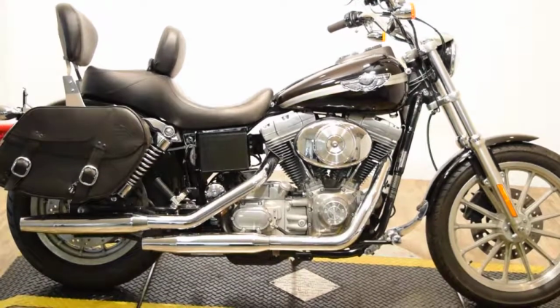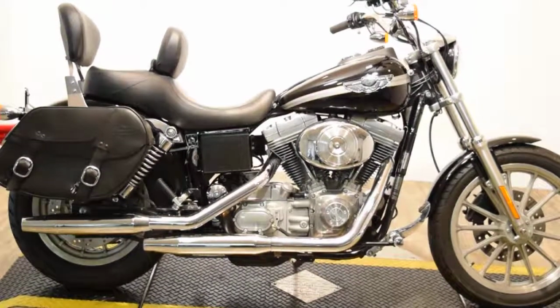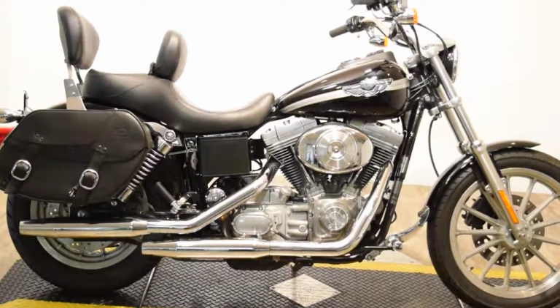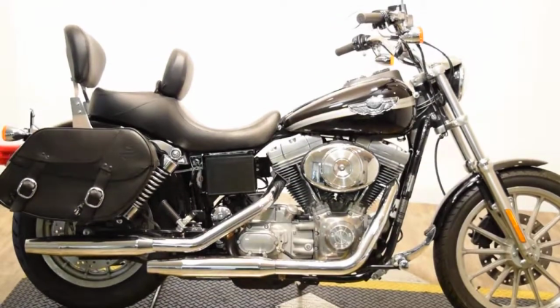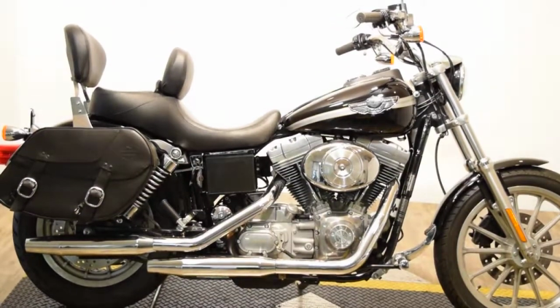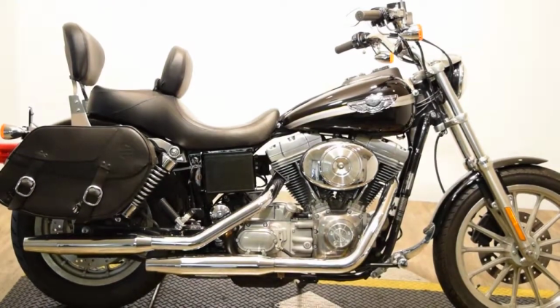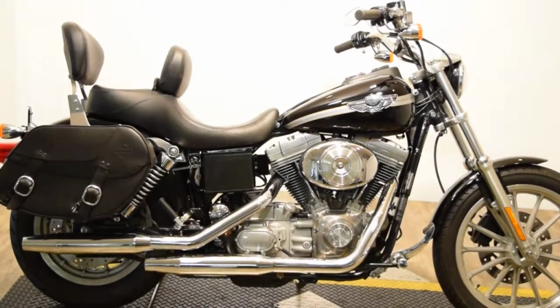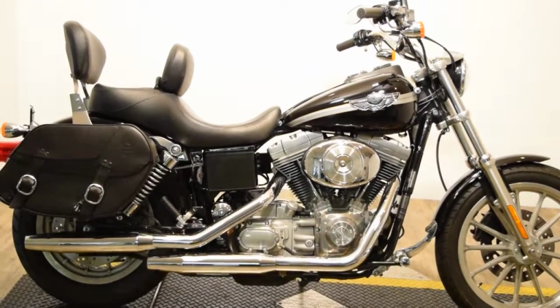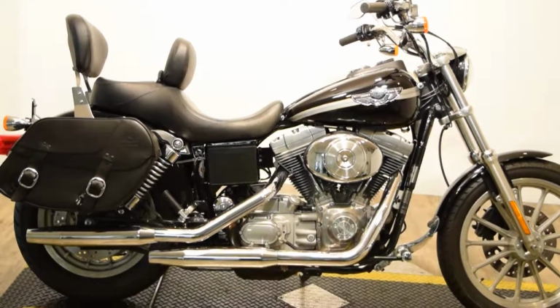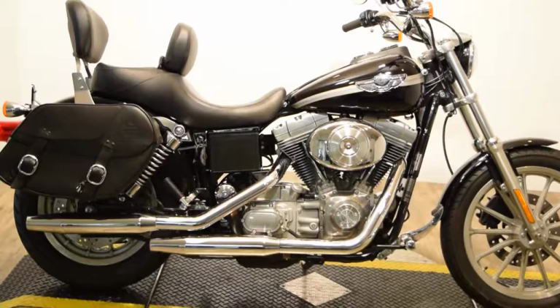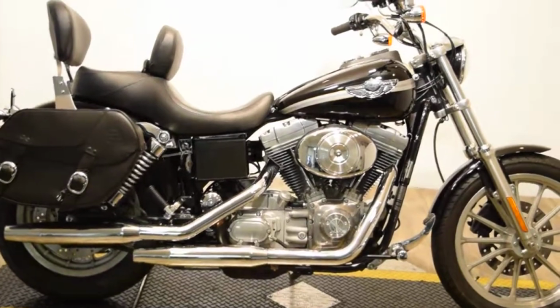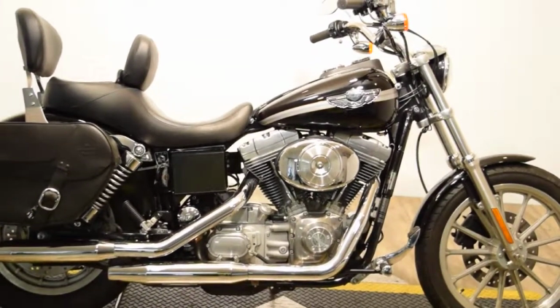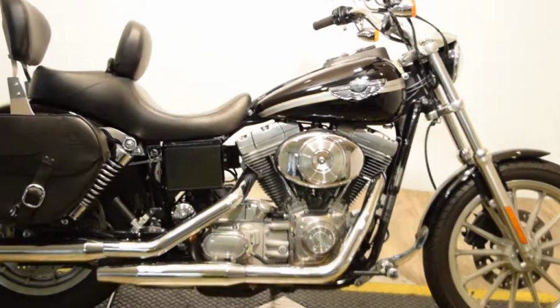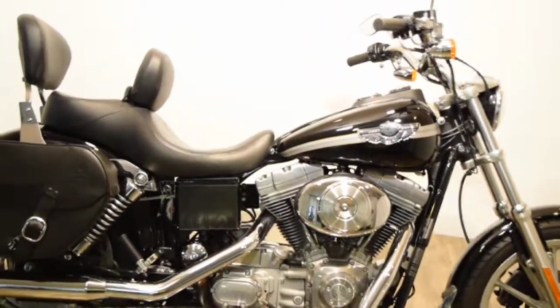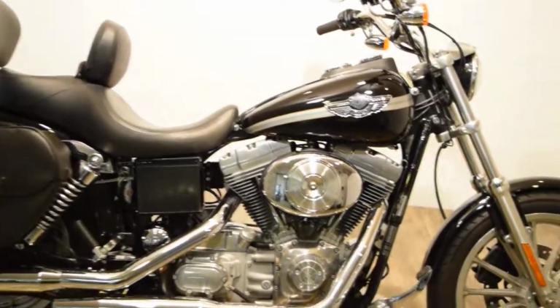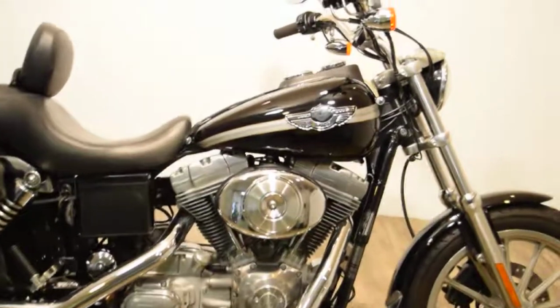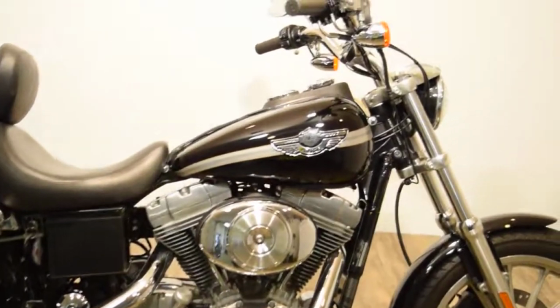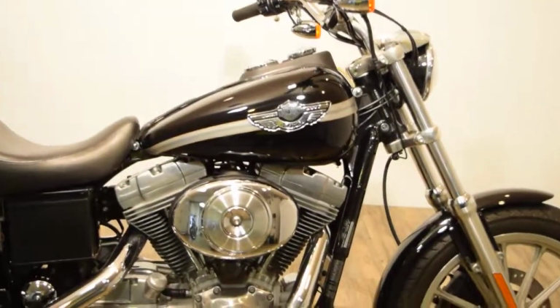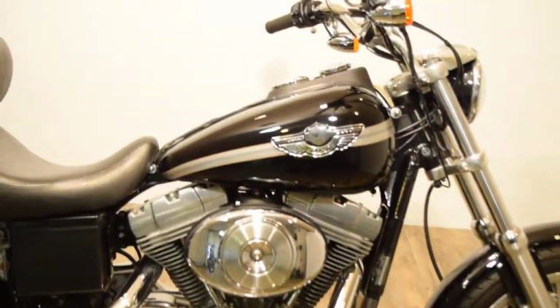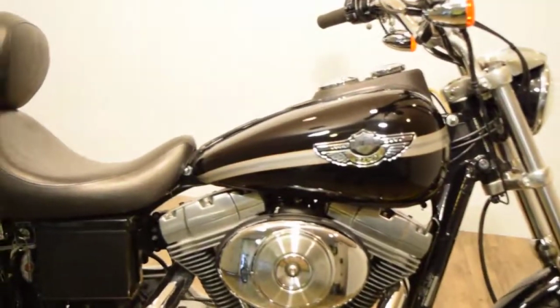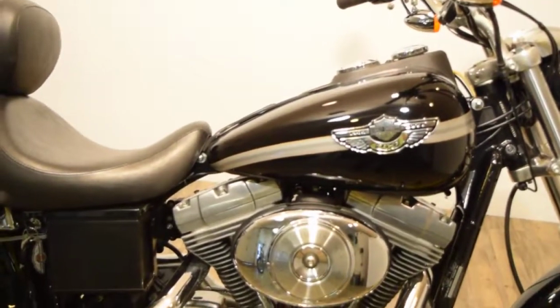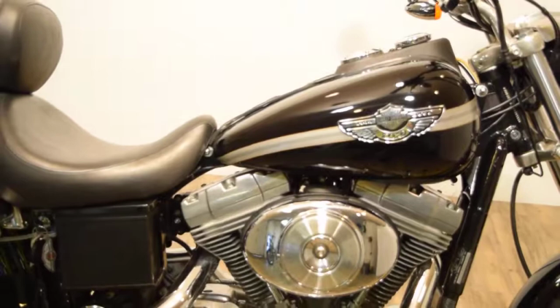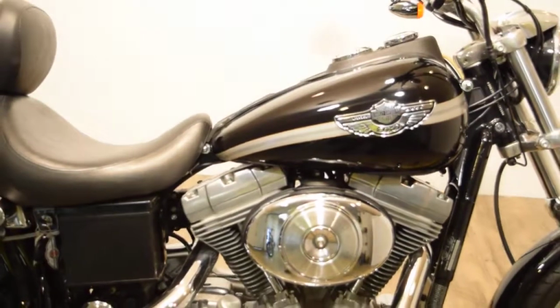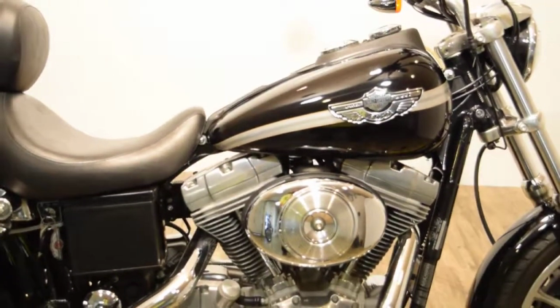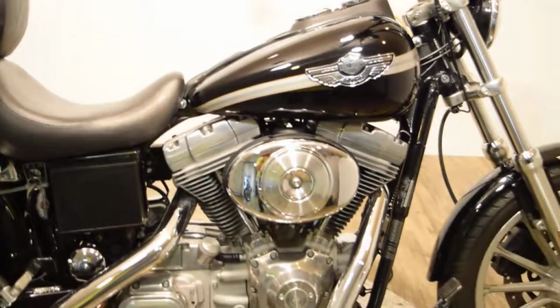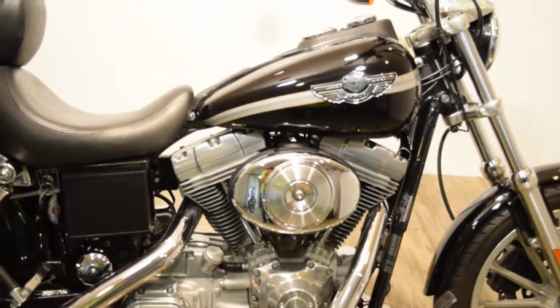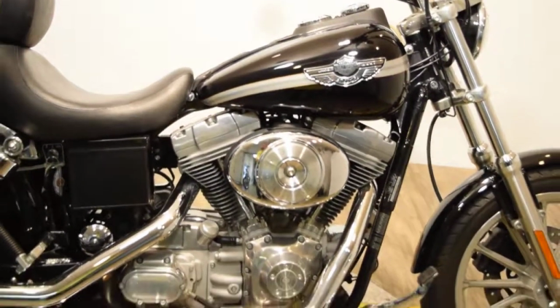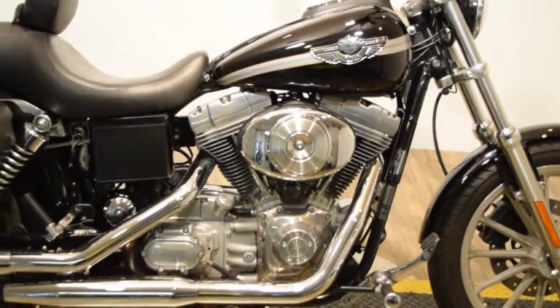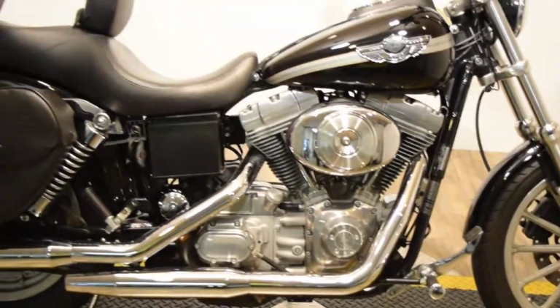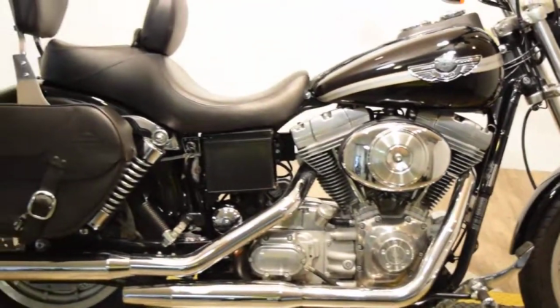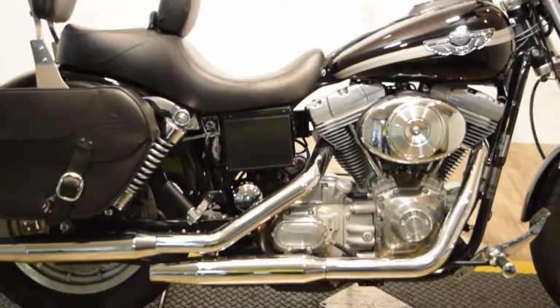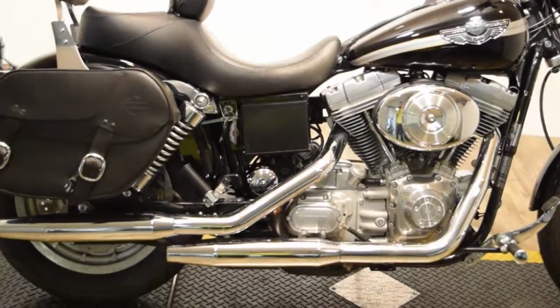Monster Power Sports is offering this 2003 Dyna Superglide. It's an anniversary, 100th year. This bike only has 3,400 miles on it, like 3,483. Super clean bike.